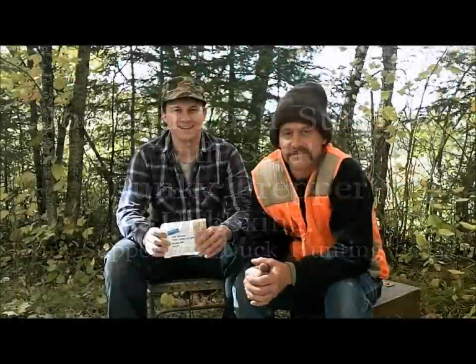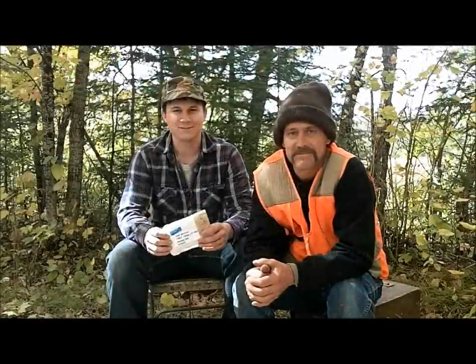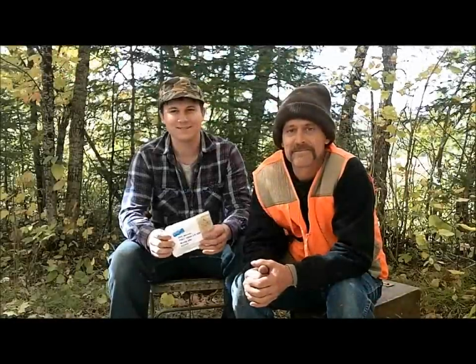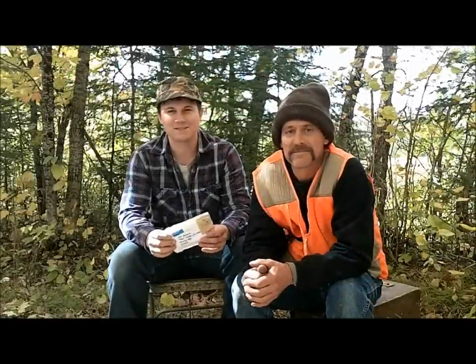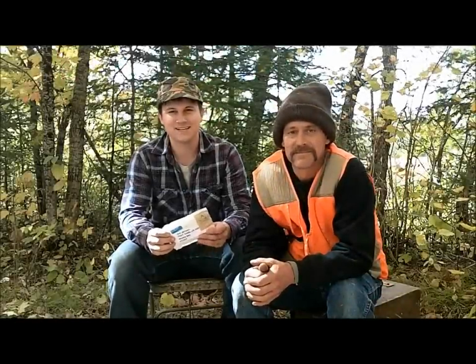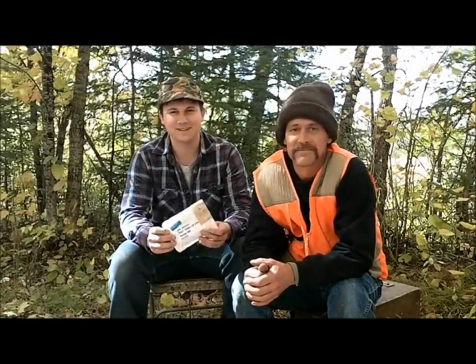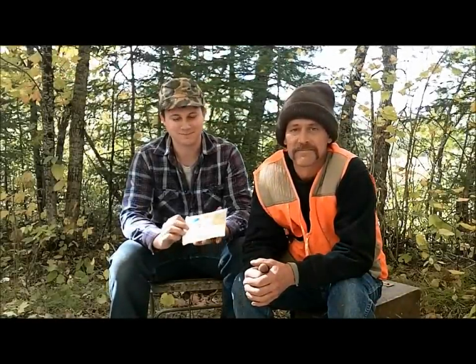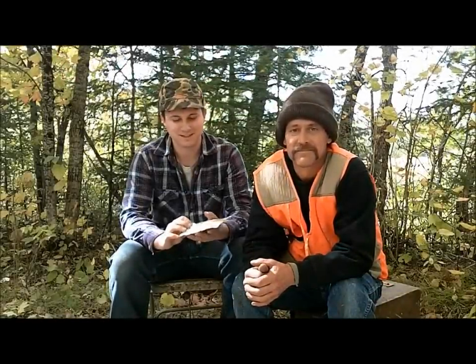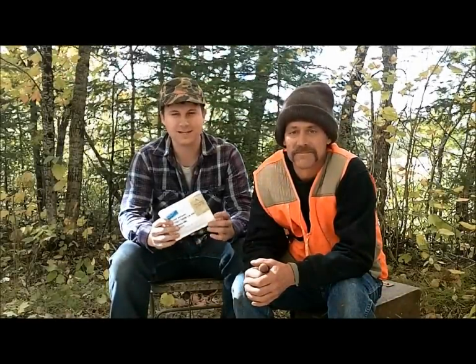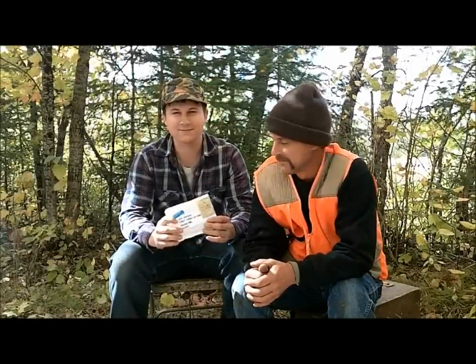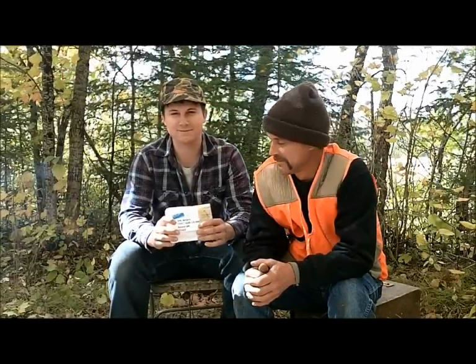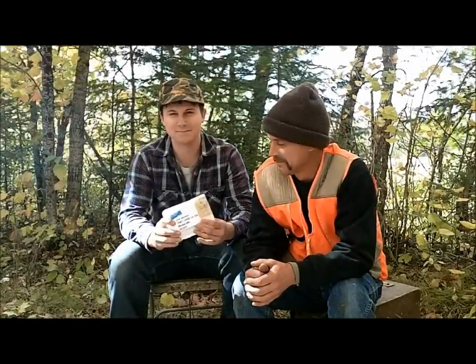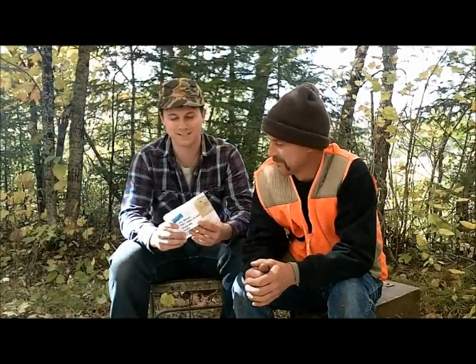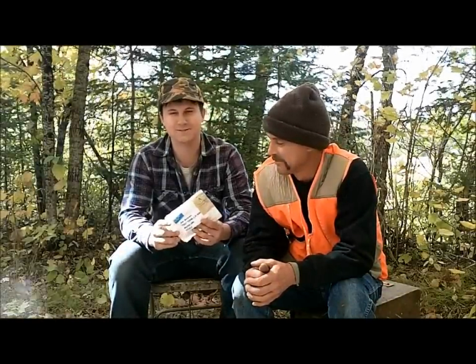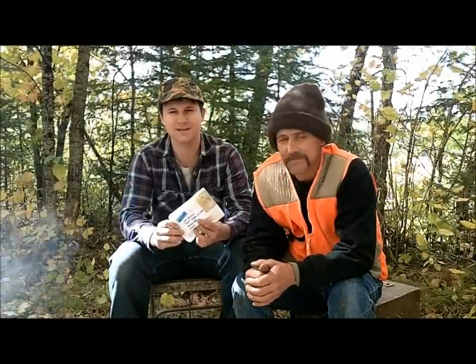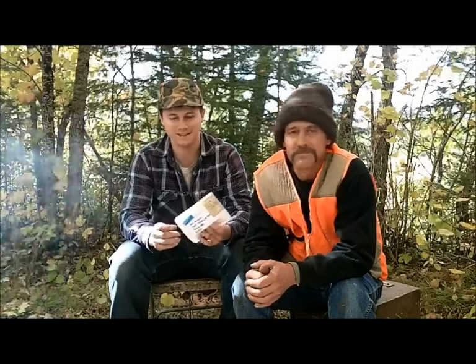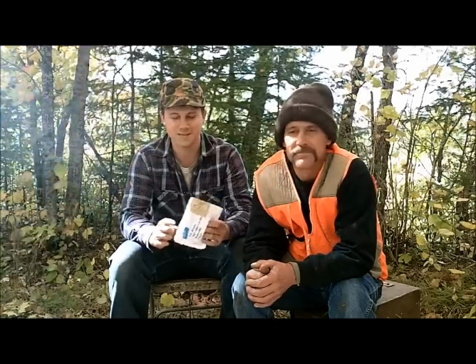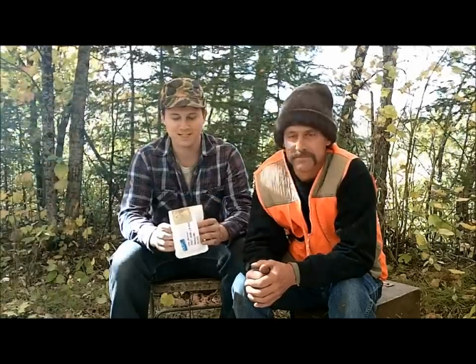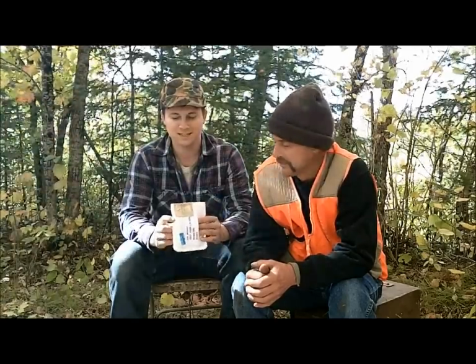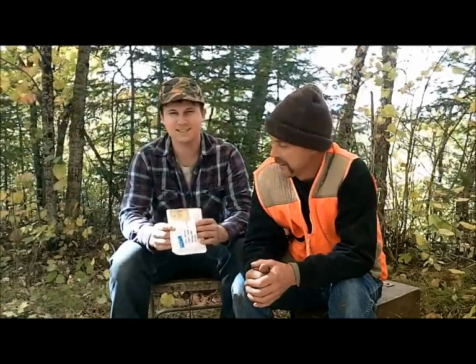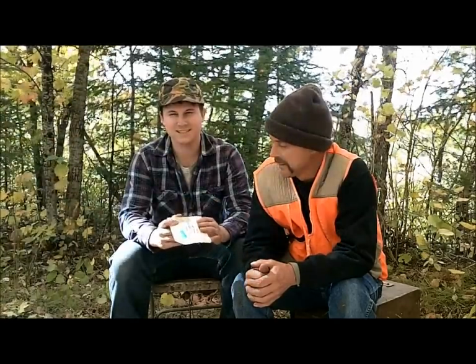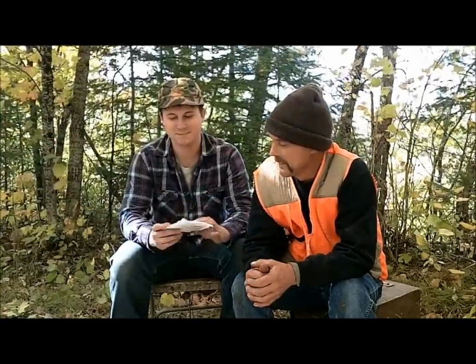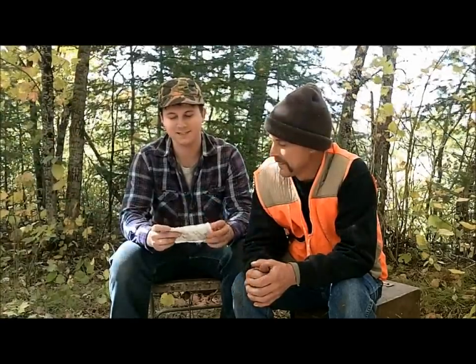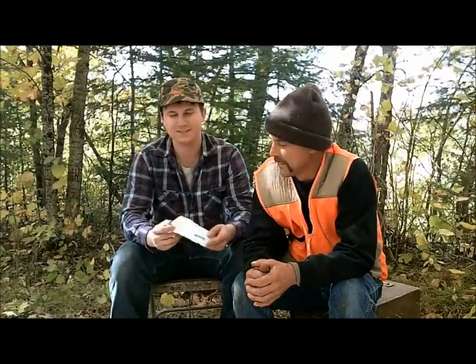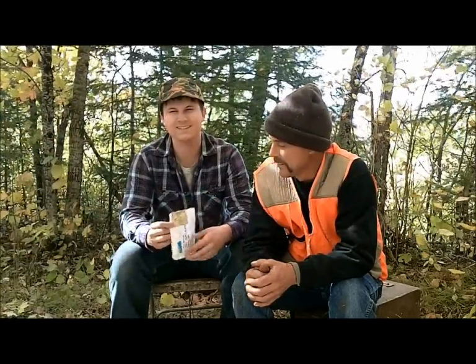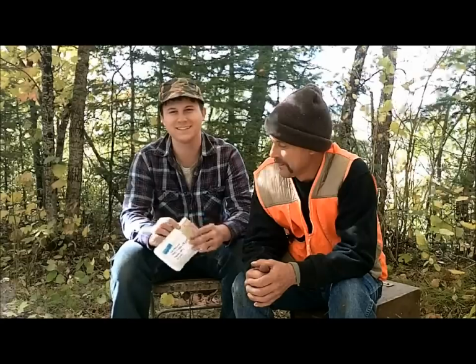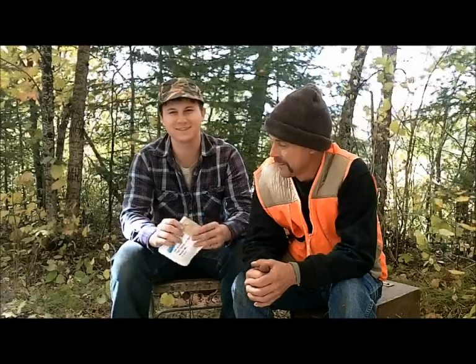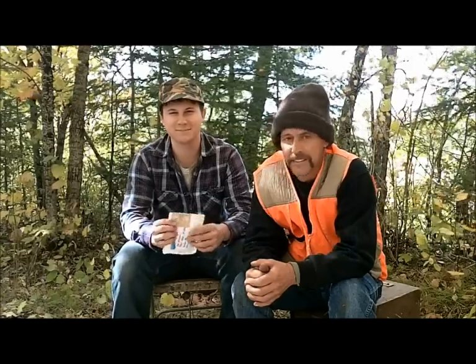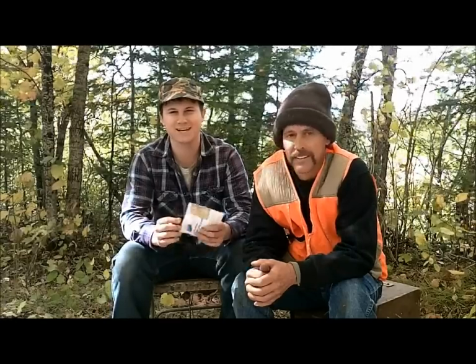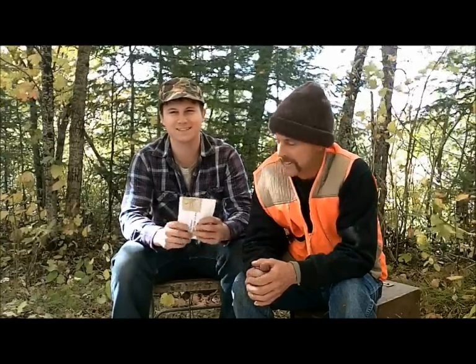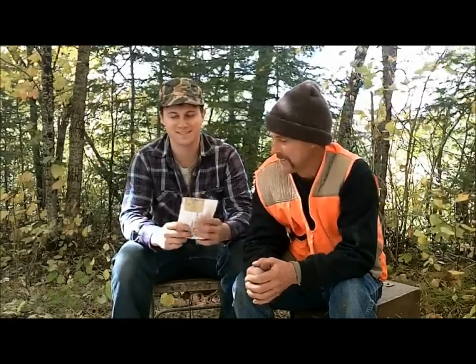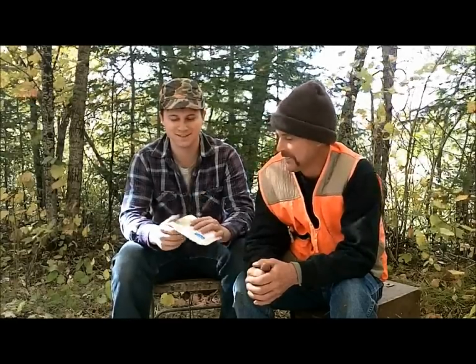Hey everyone, and welcome to Joe and Zach's Survival. Darren from Funky Prepper — that's his YouTube channel — sent us this package from England, and we're going to do an unboxing on it. So here we go.